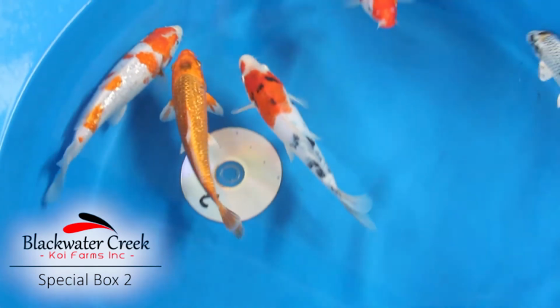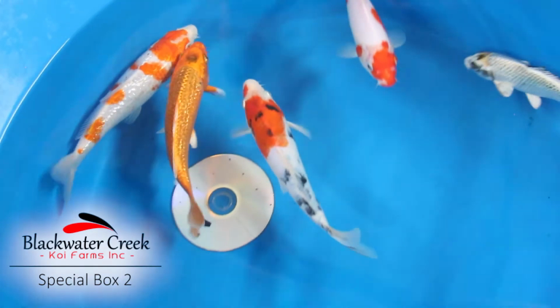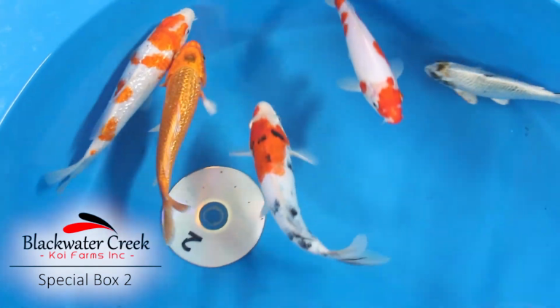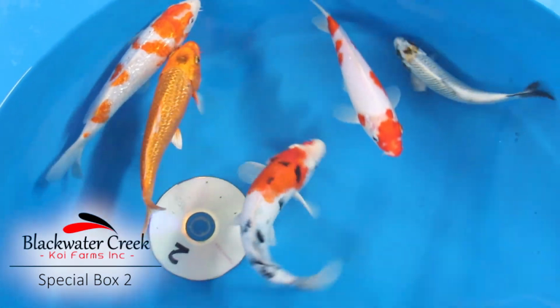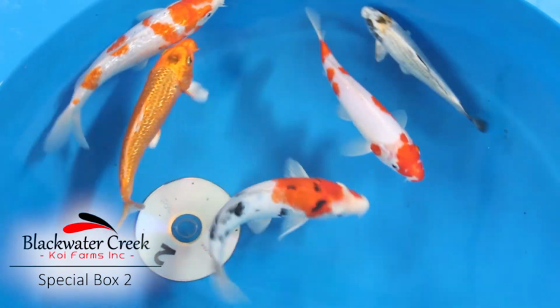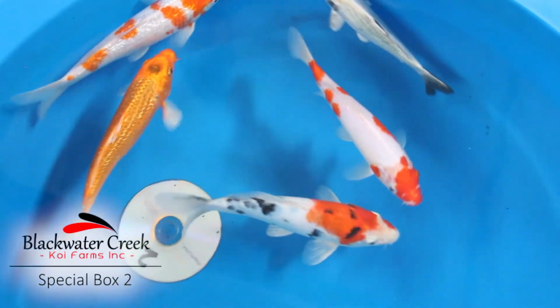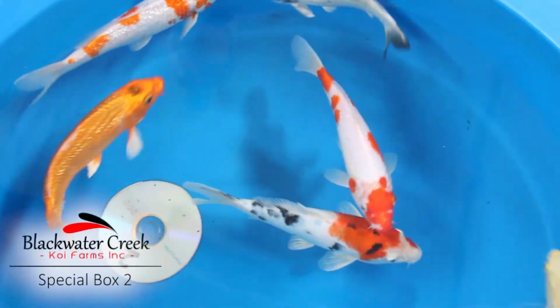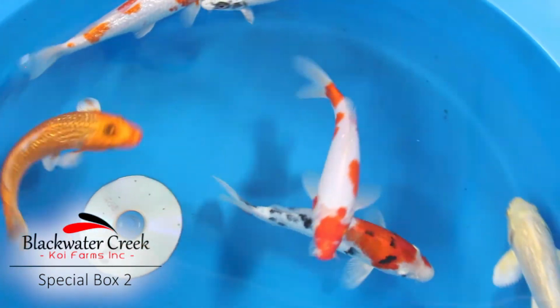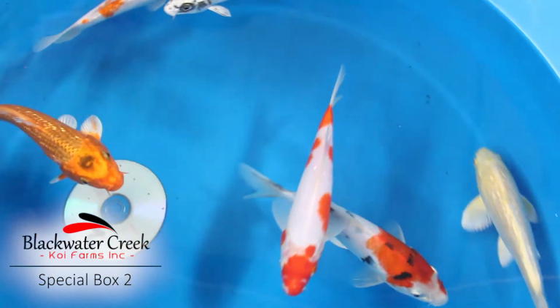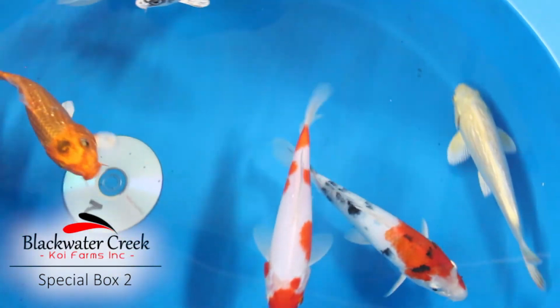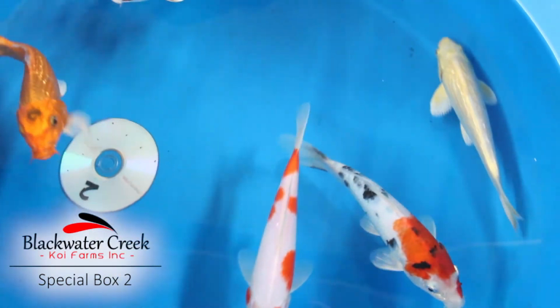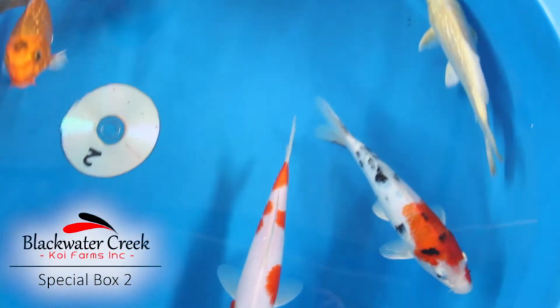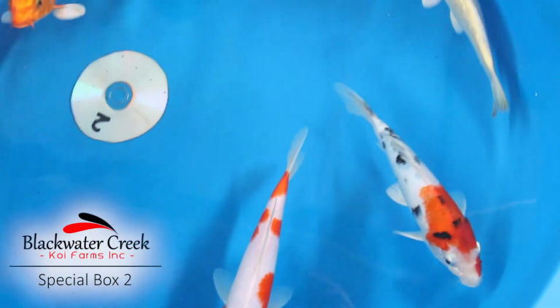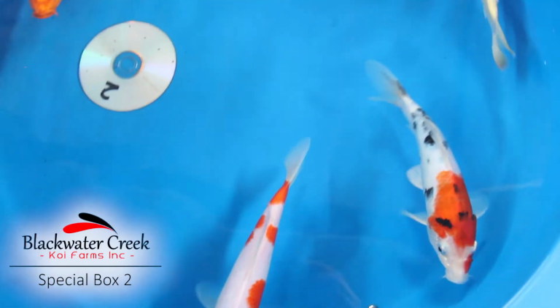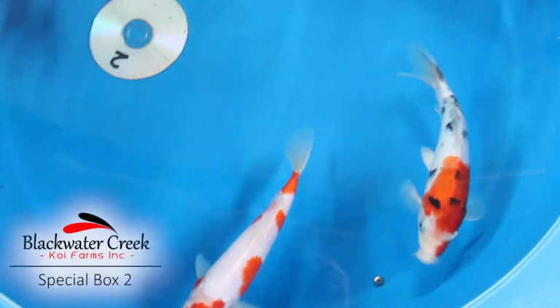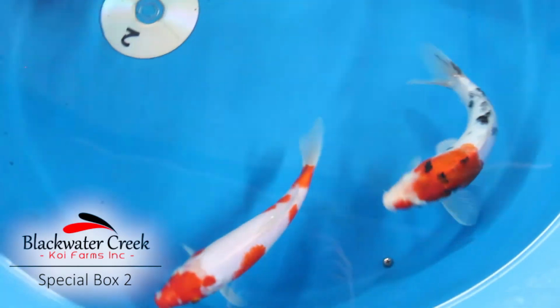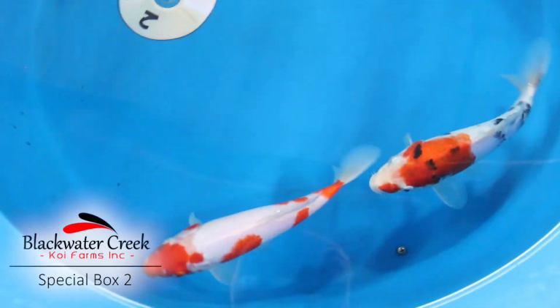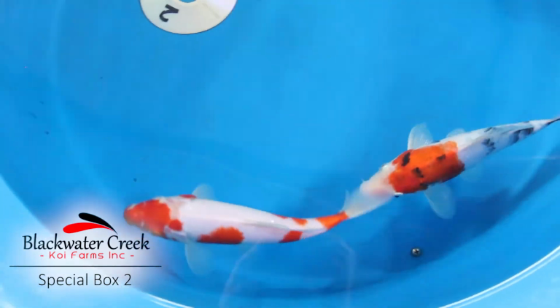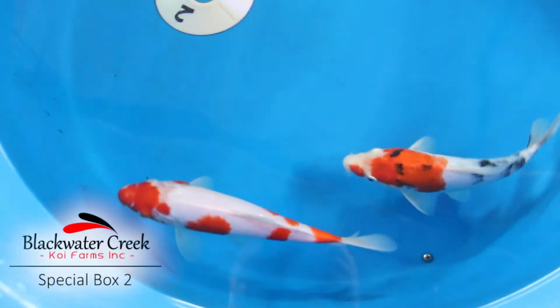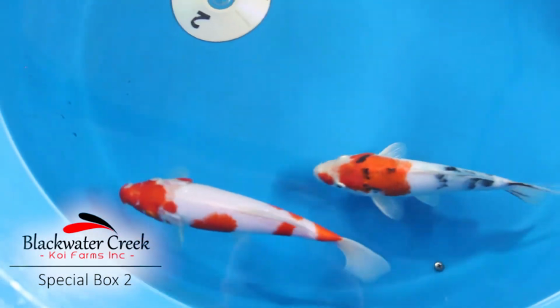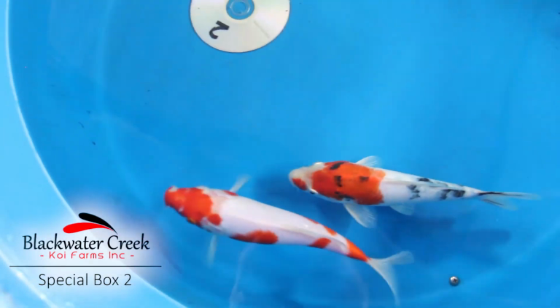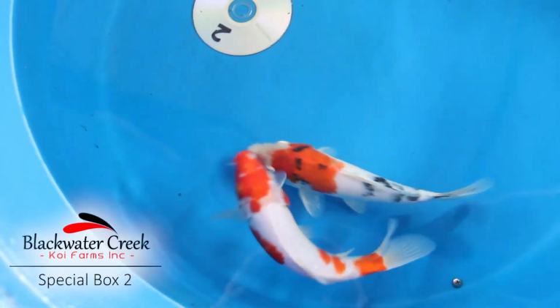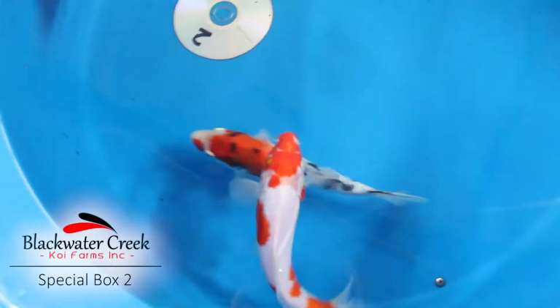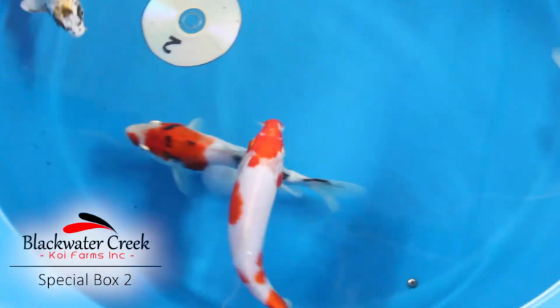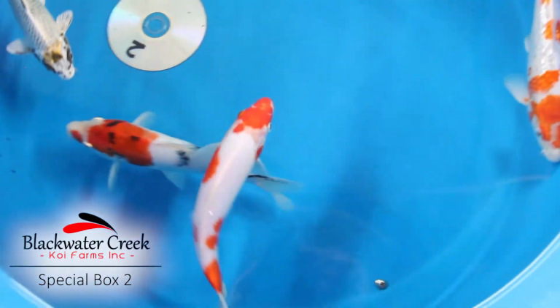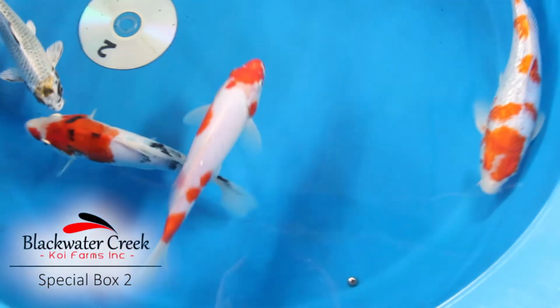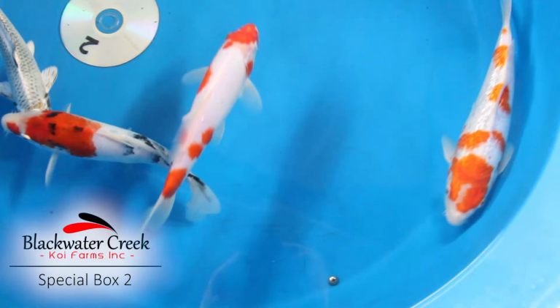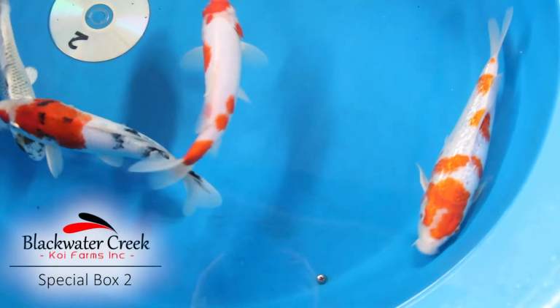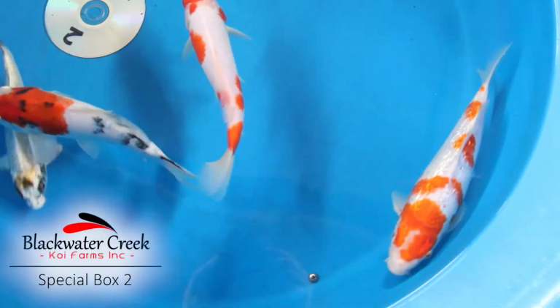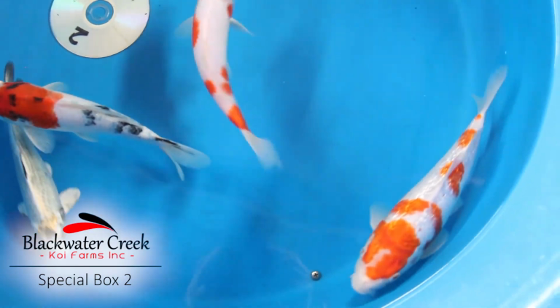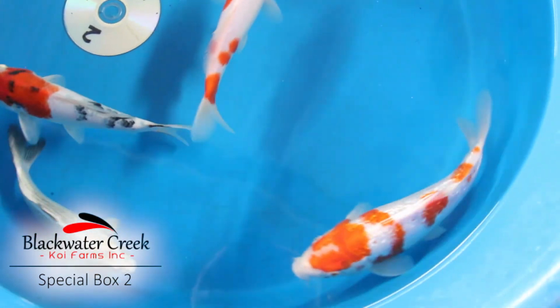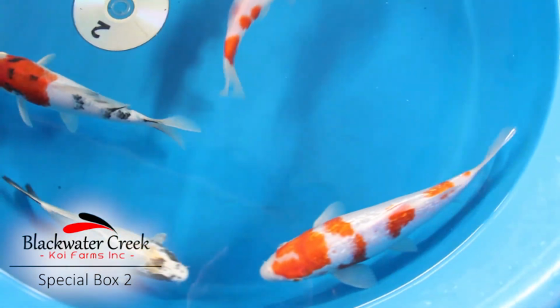This box is for the standard fin lover as all six of these fish are standard fin. It's a good opportunity to get a very wide variety of different colors in just a smaller amount of fish, for those that have a smaller pond.